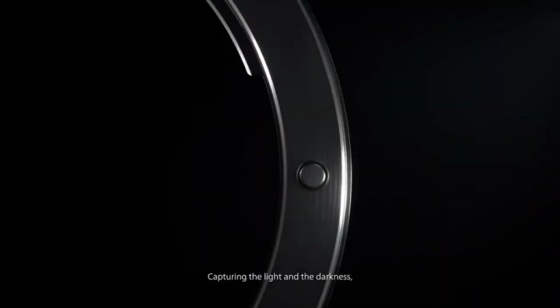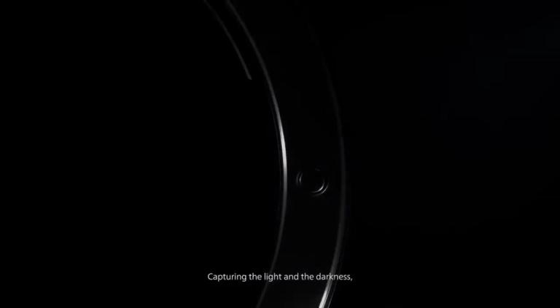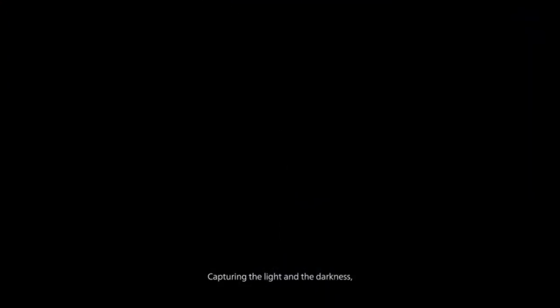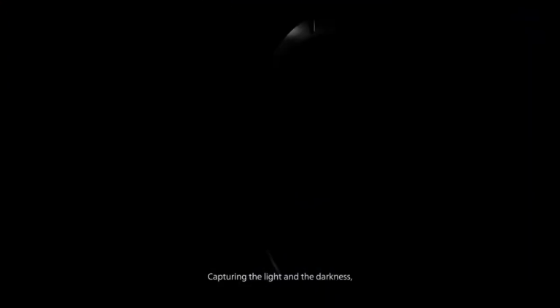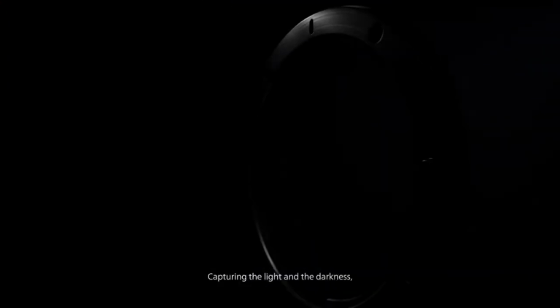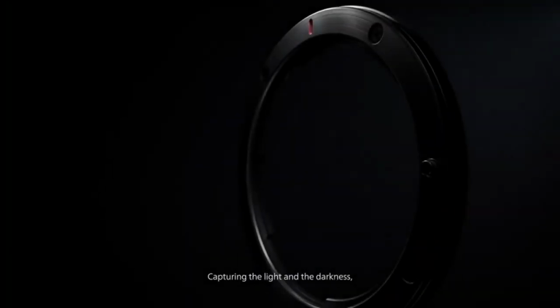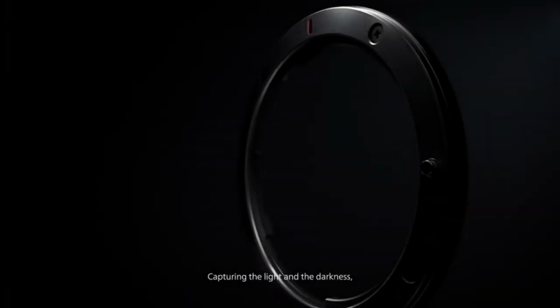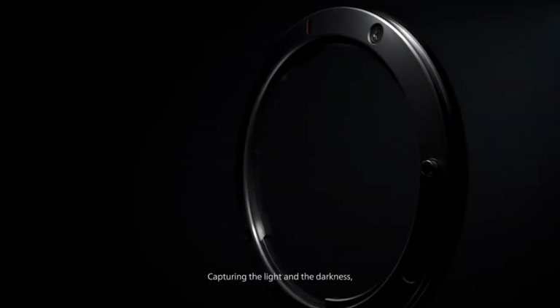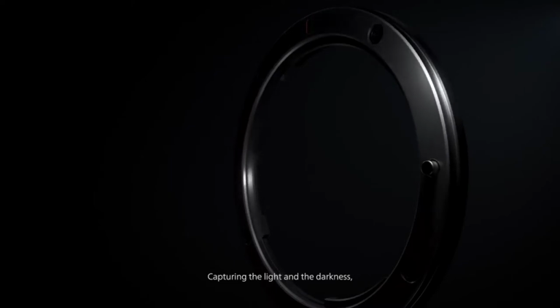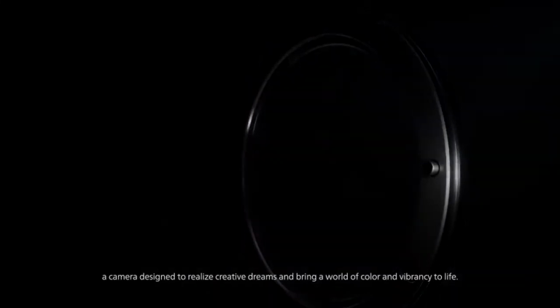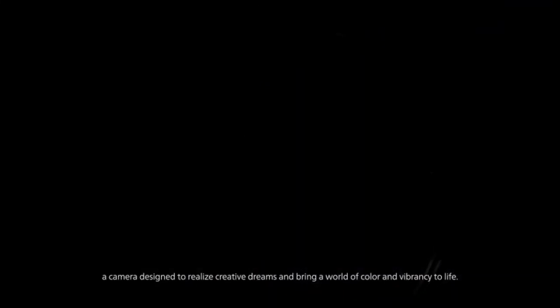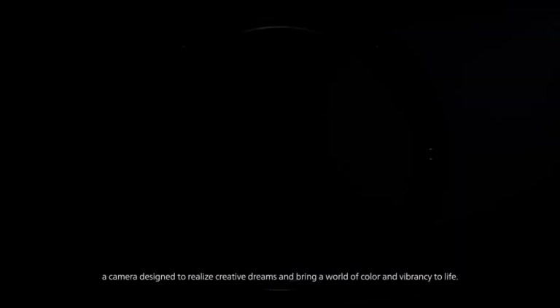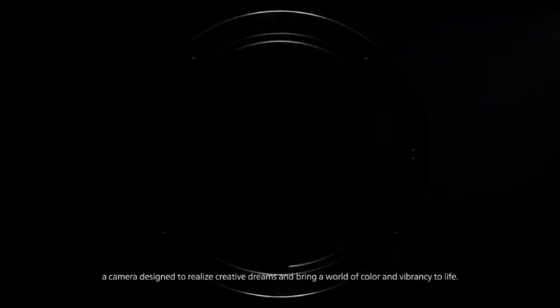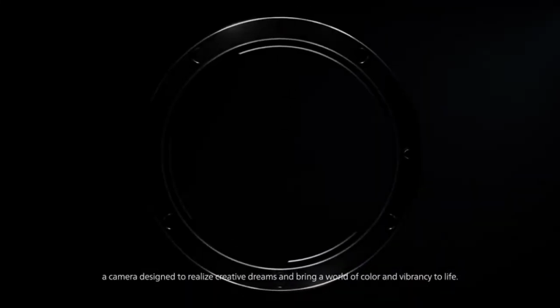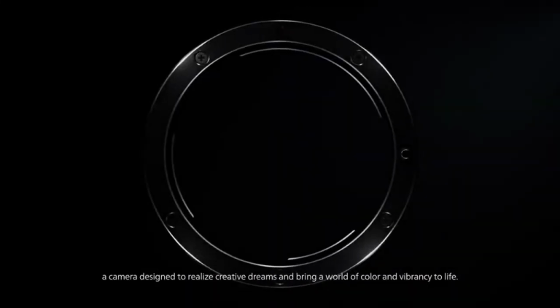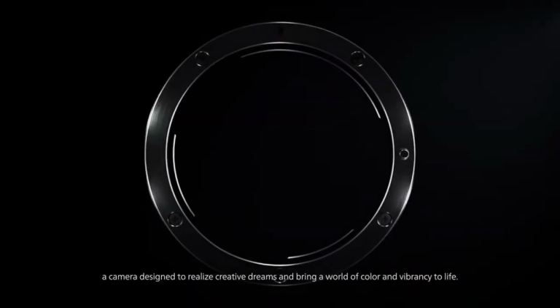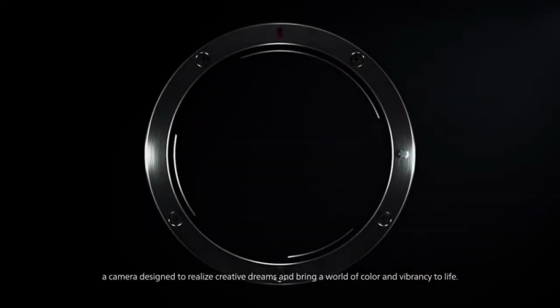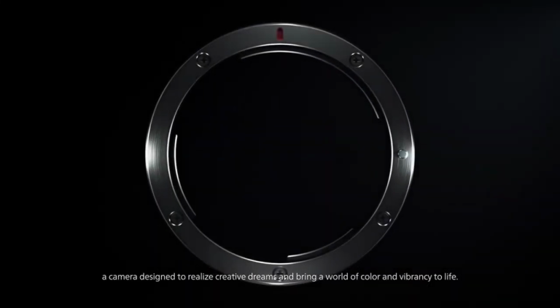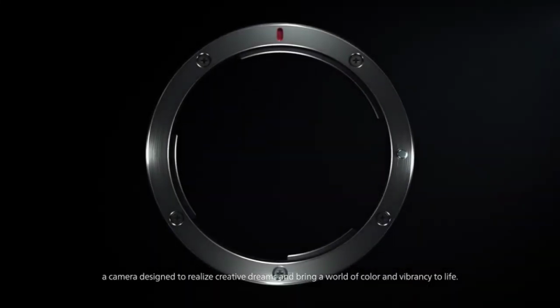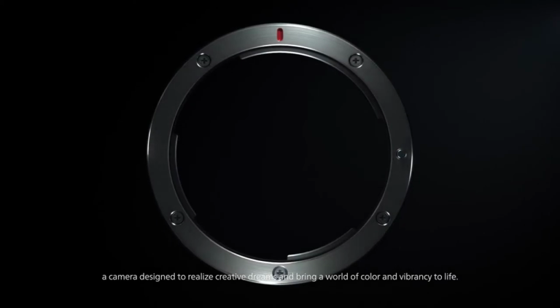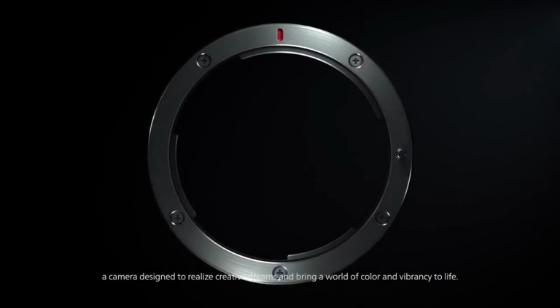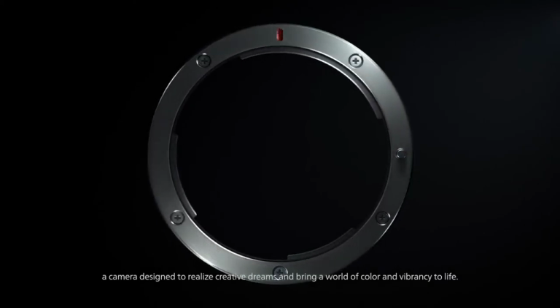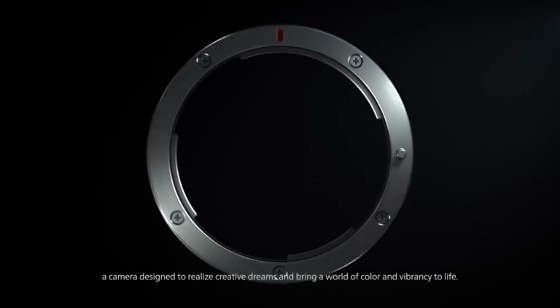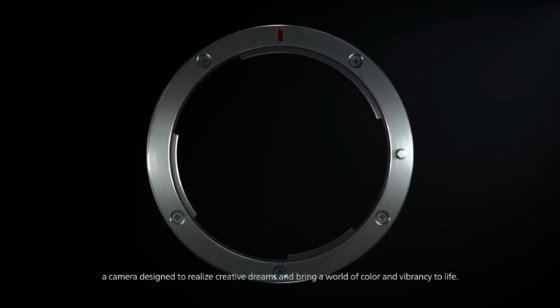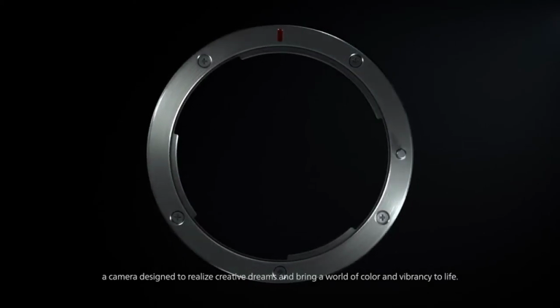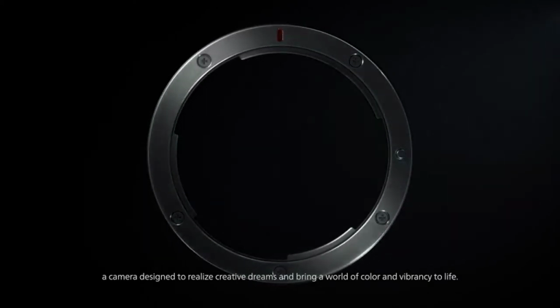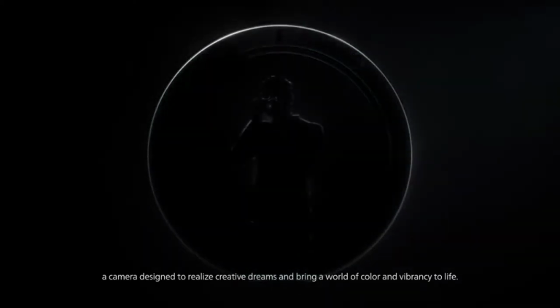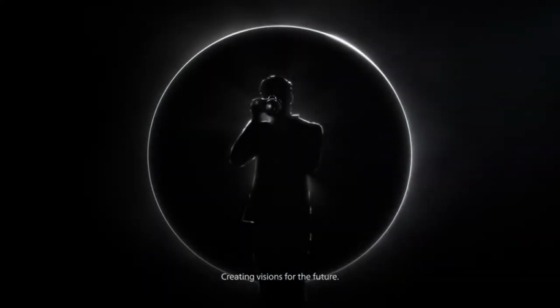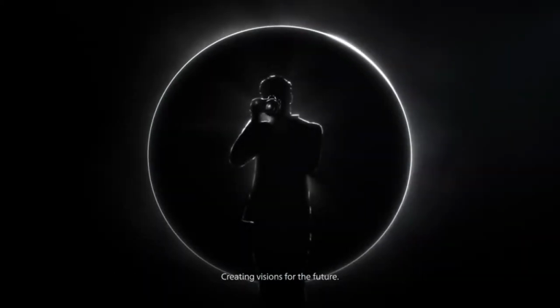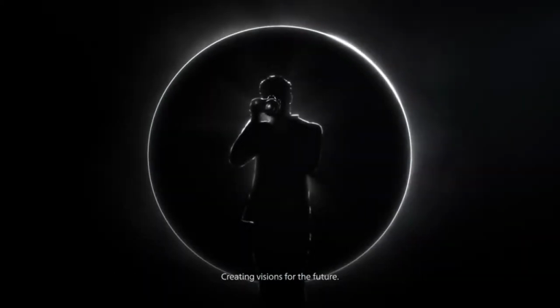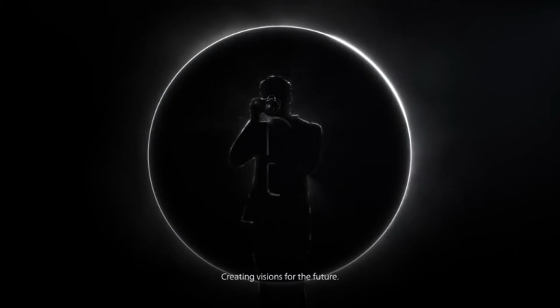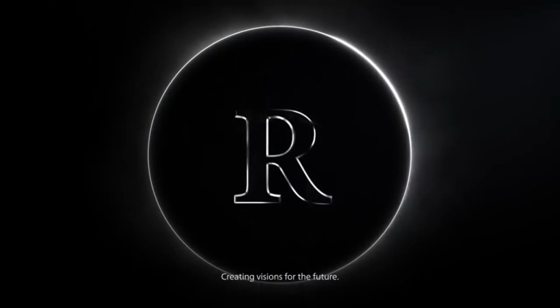Capturing the light and the darkness. A camera designed to realize creative dreams and bring a world of color and vibrancy to life. Creating visions for the future.